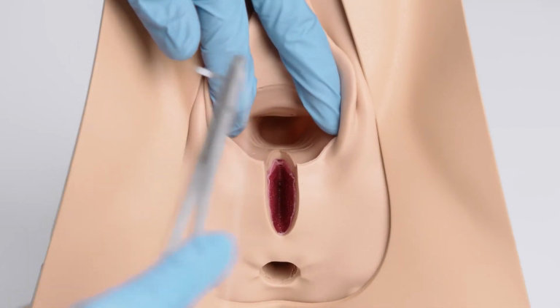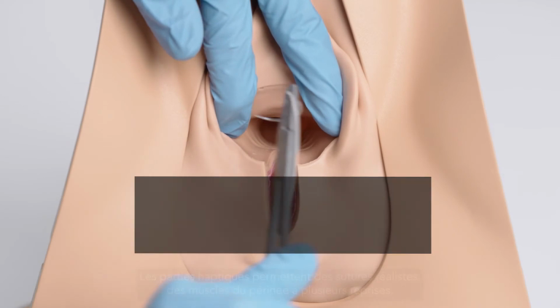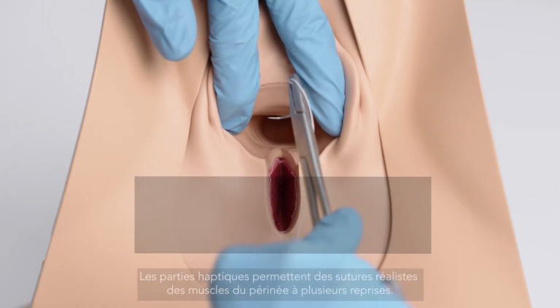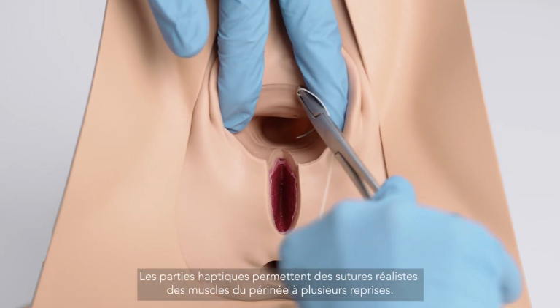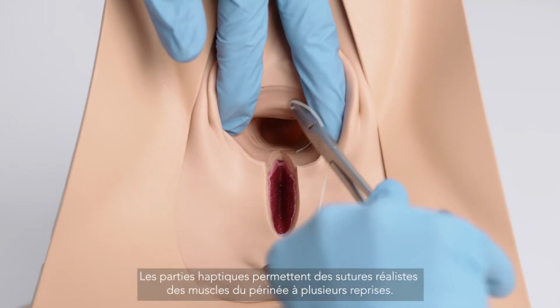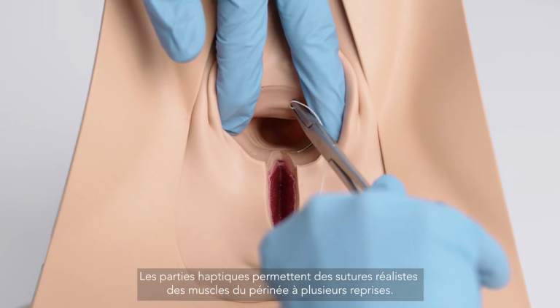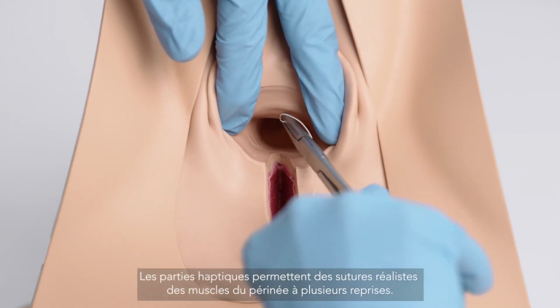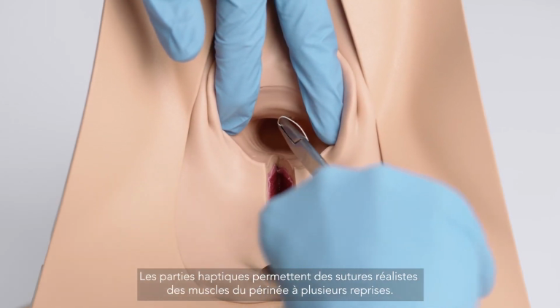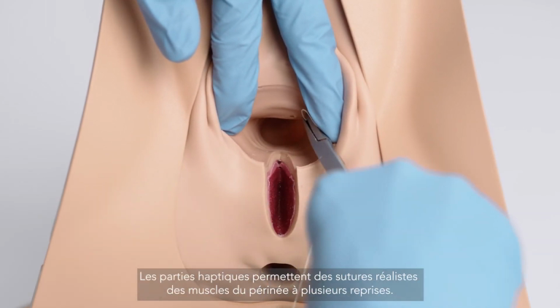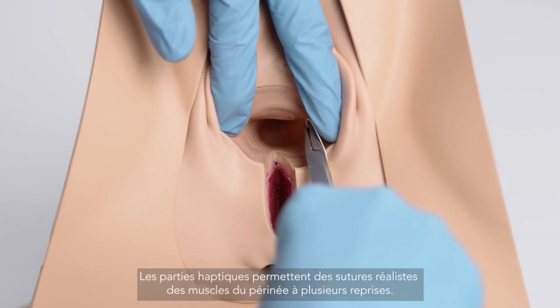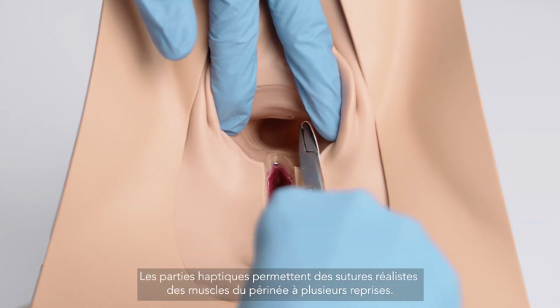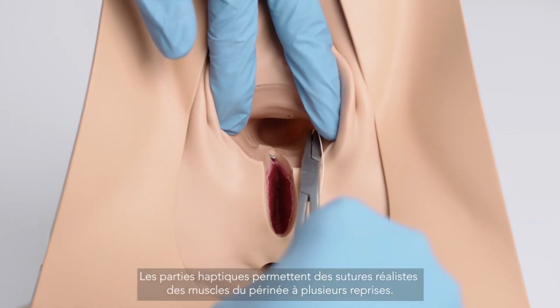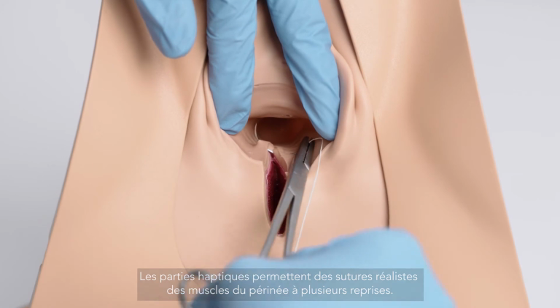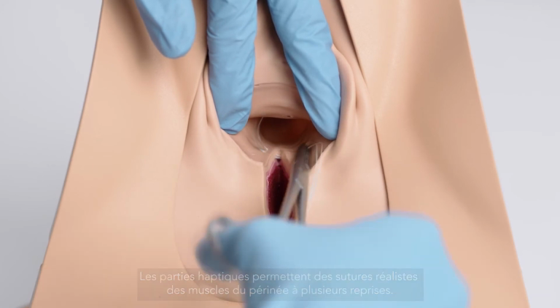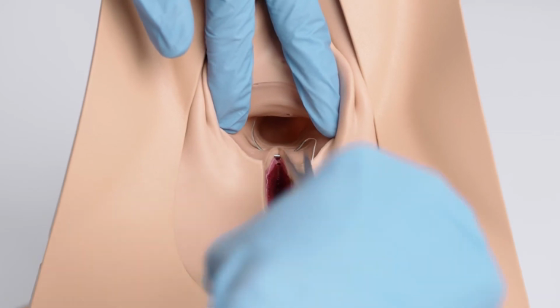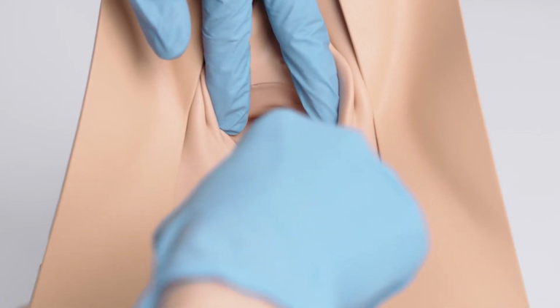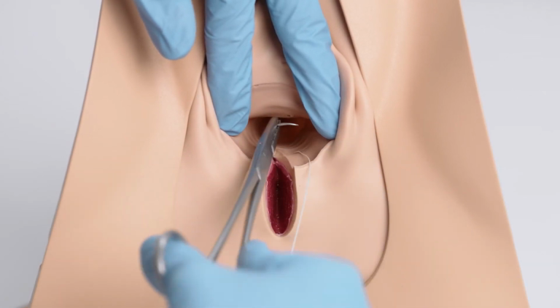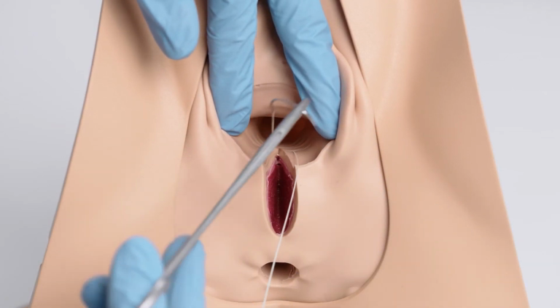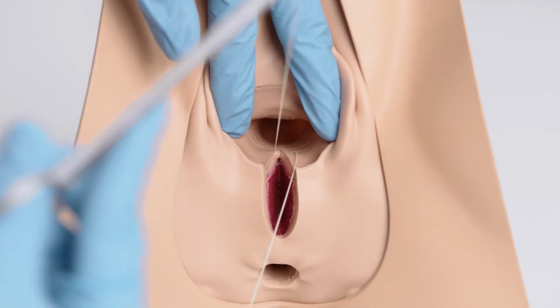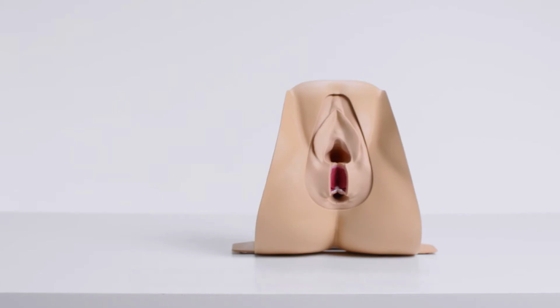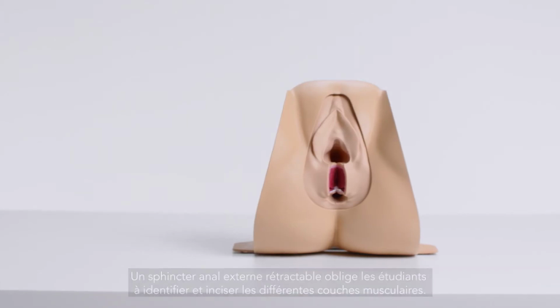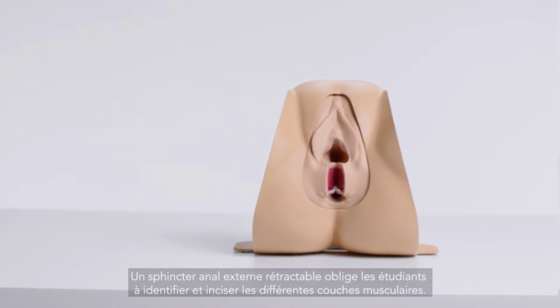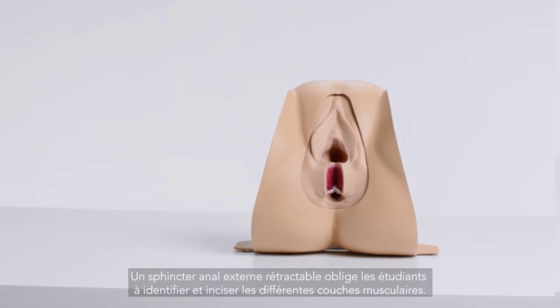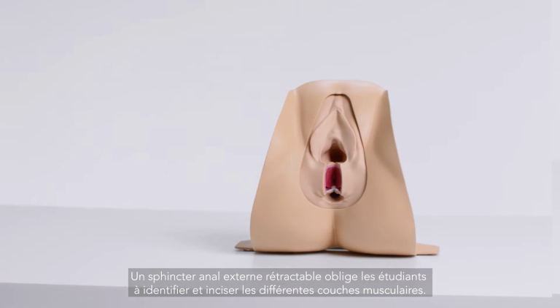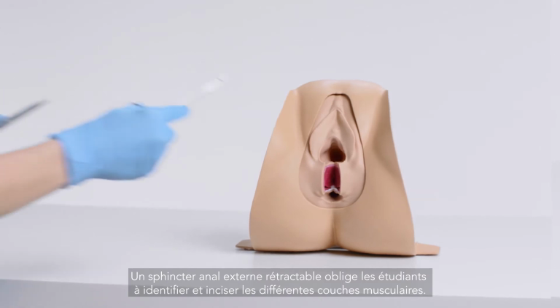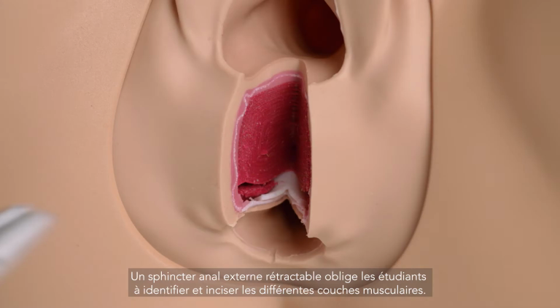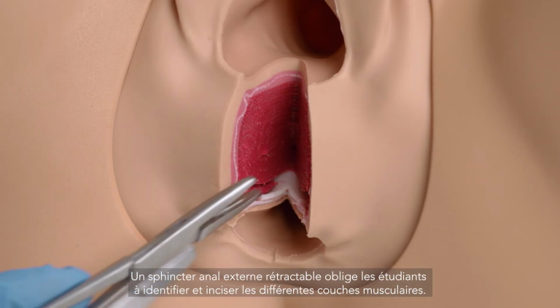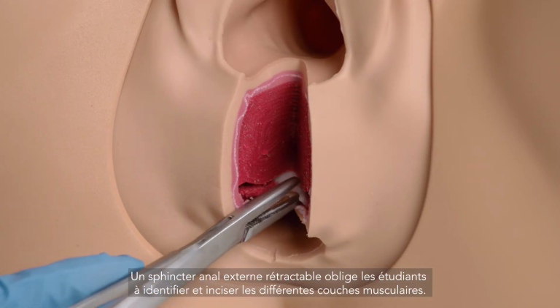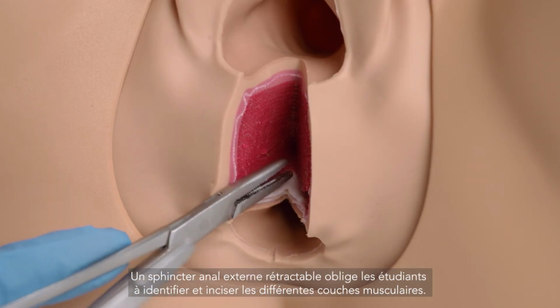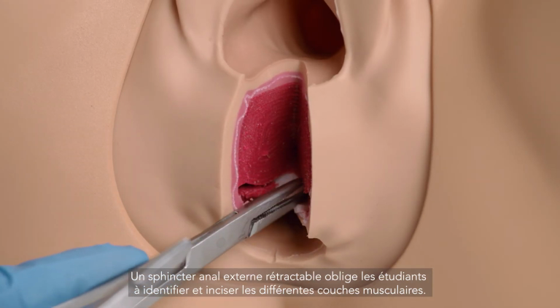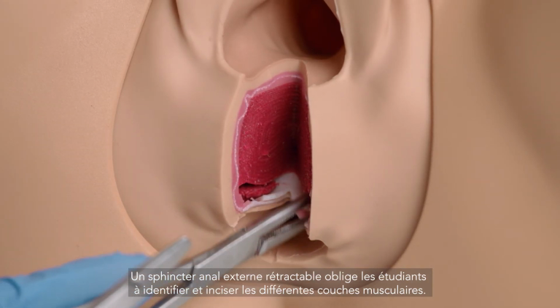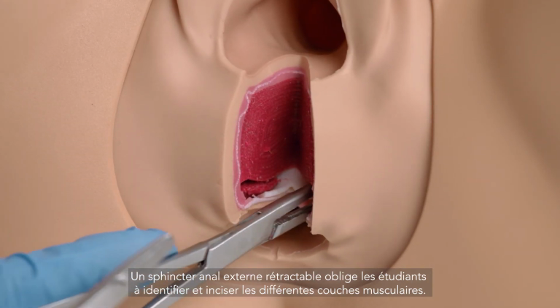The lifelike haptics allow for realistic and repeatable suturing of the perineal muscles. A retractable external anal sphincter requires trainees to identify and dissect the muscle layers.